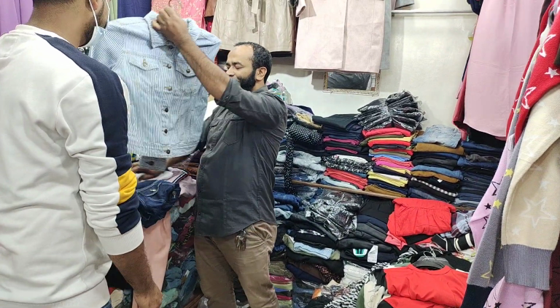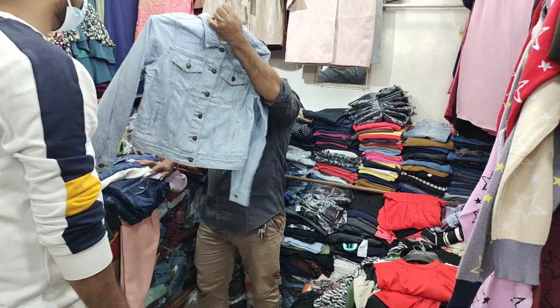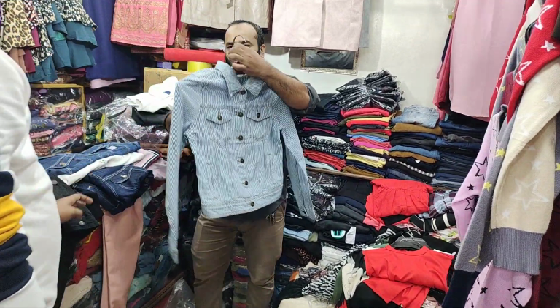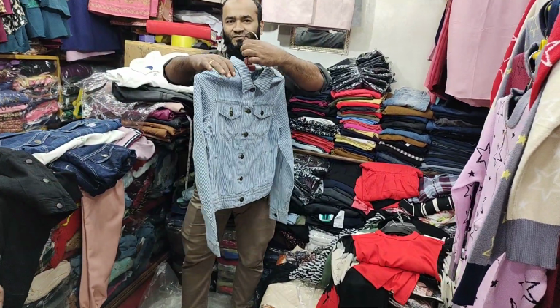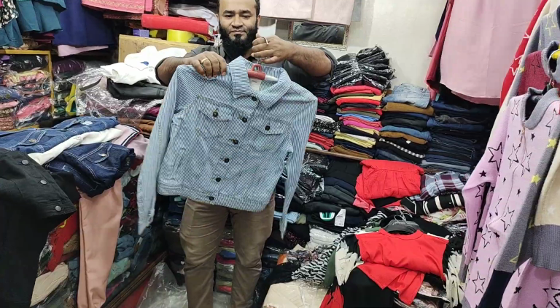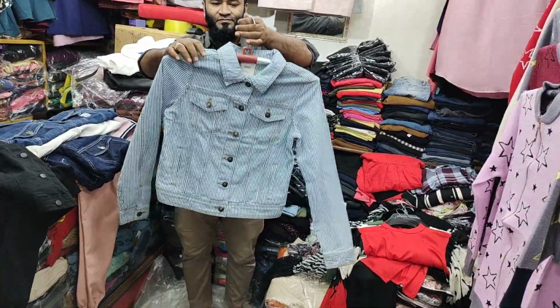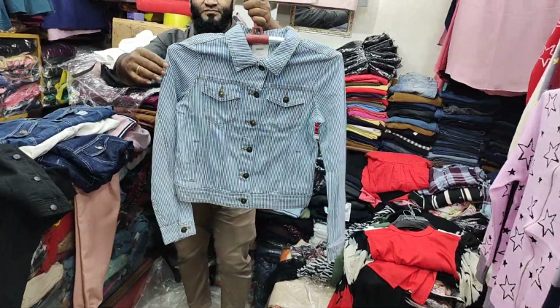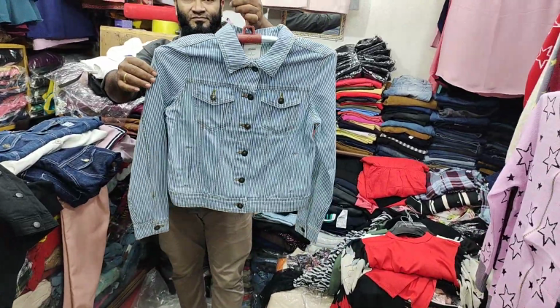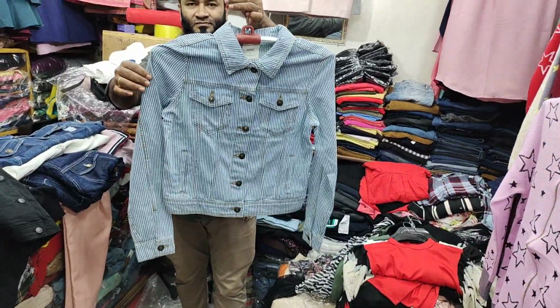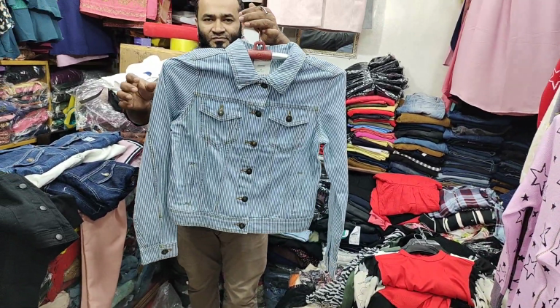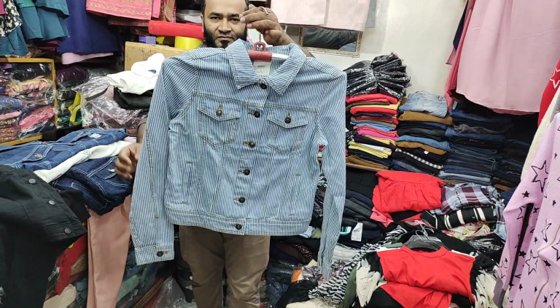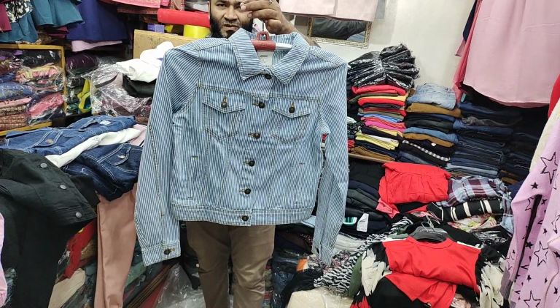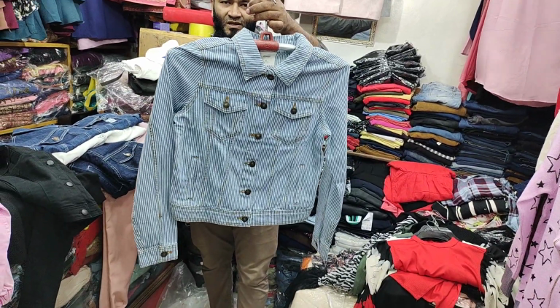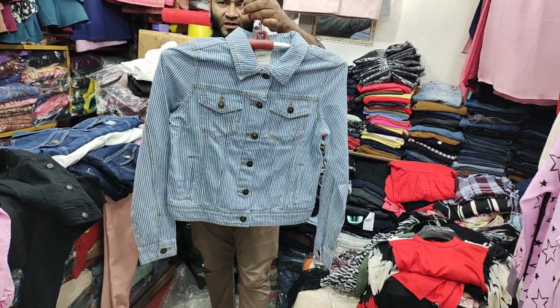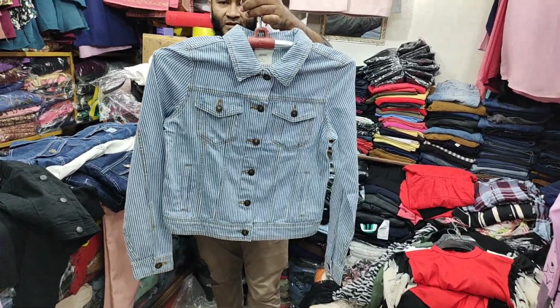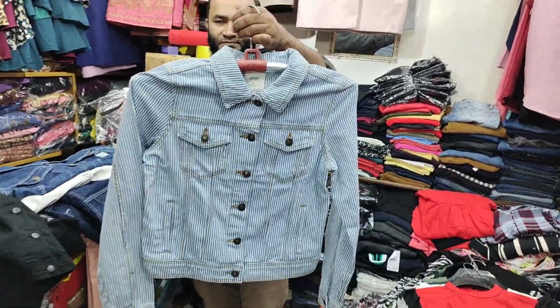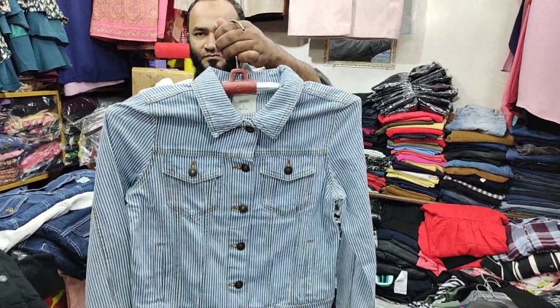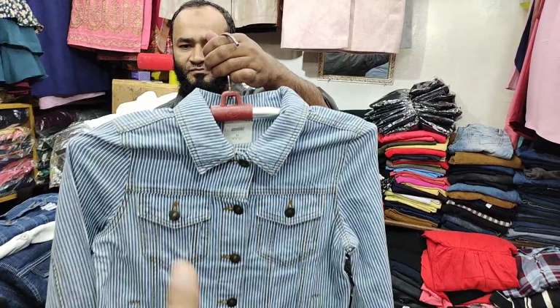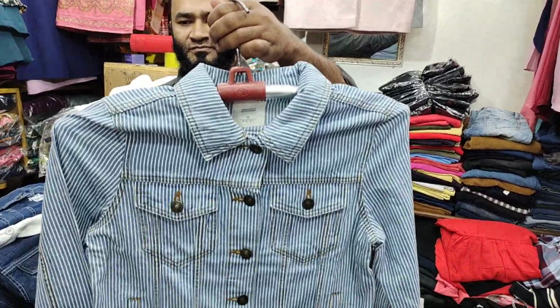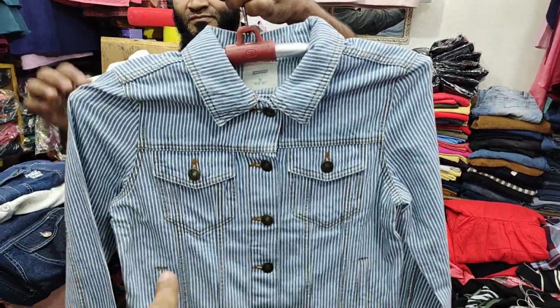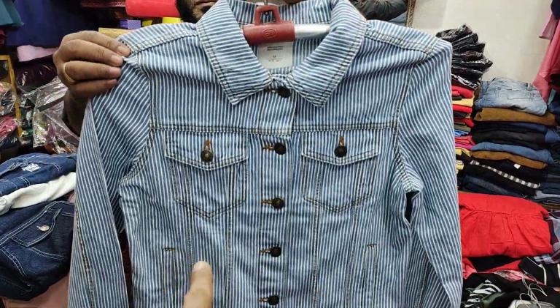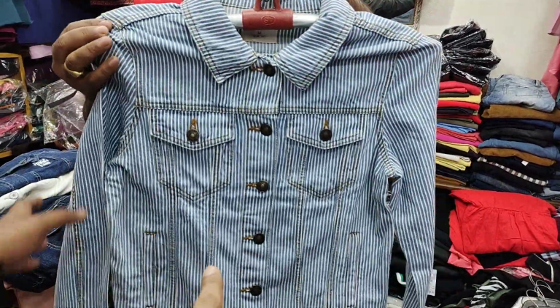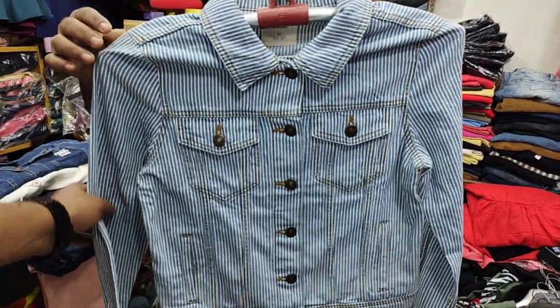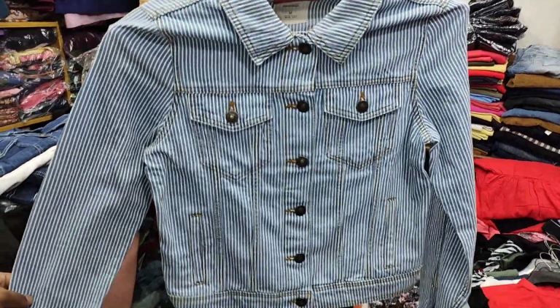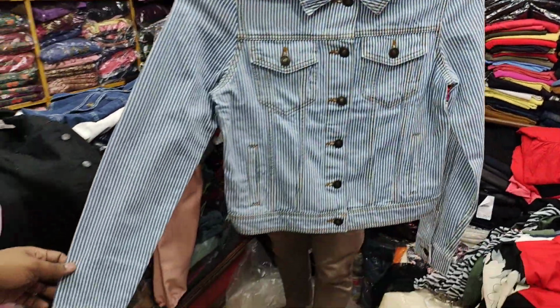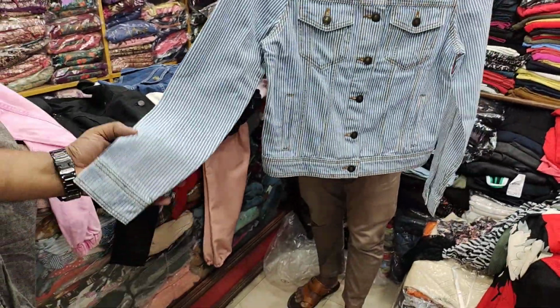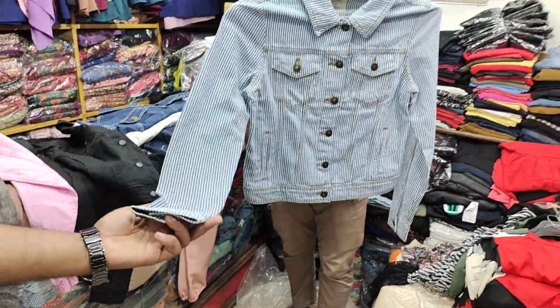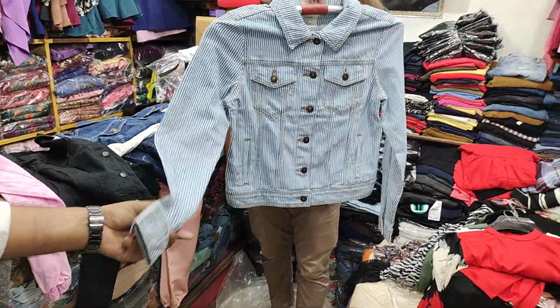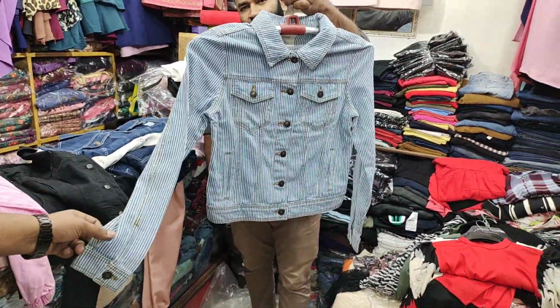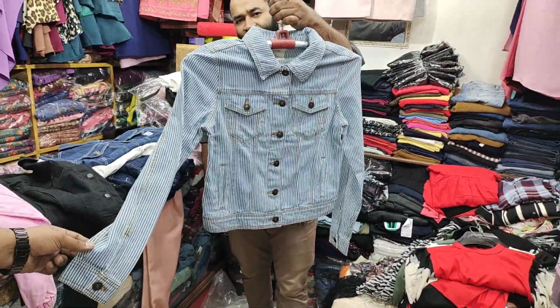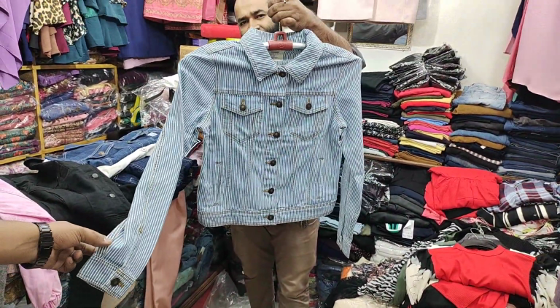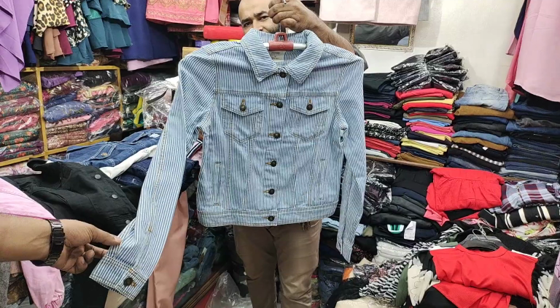Wow, it's a very good collection. We have a black color, double pocket. We have a black sleeve.